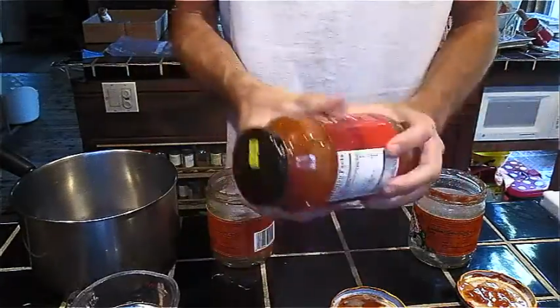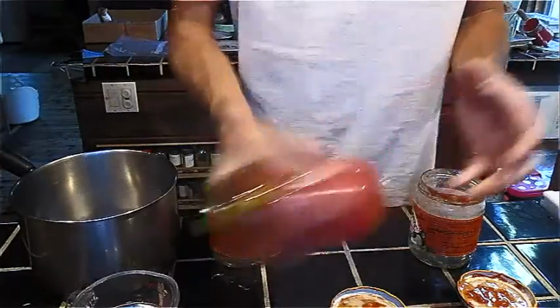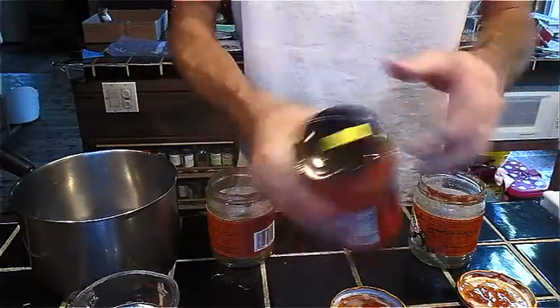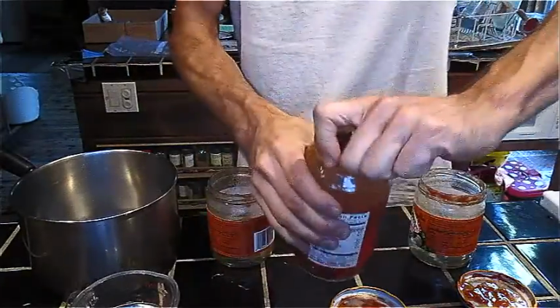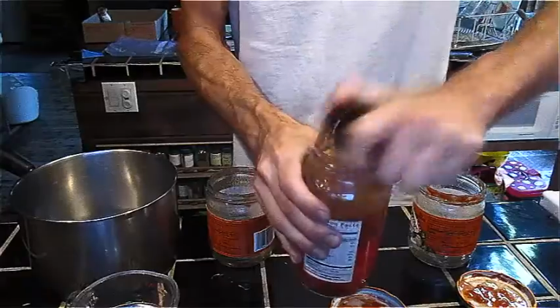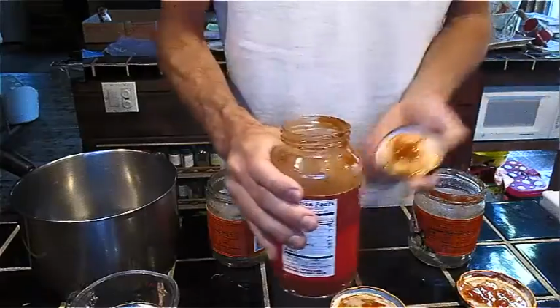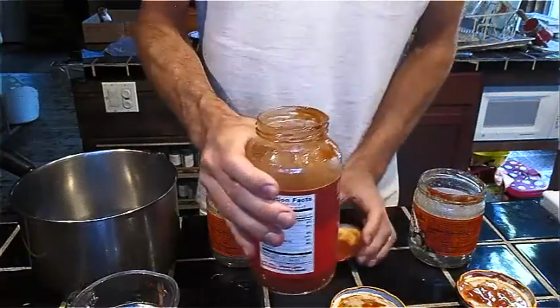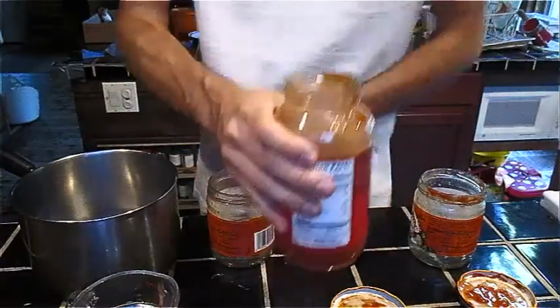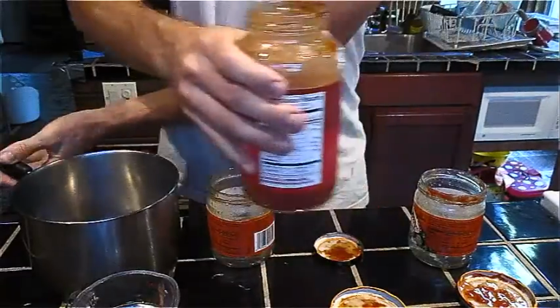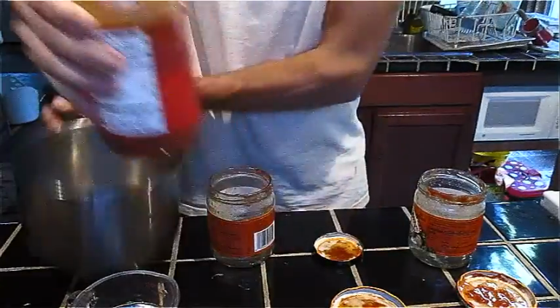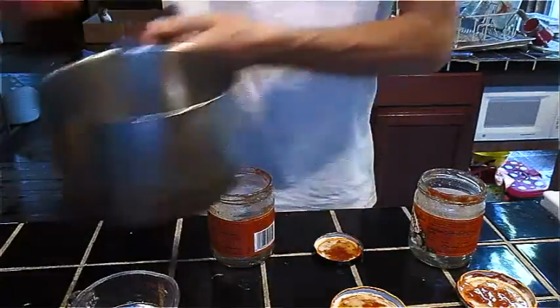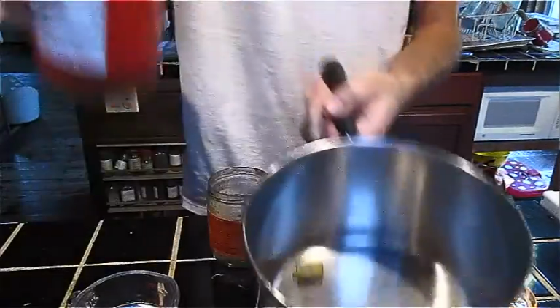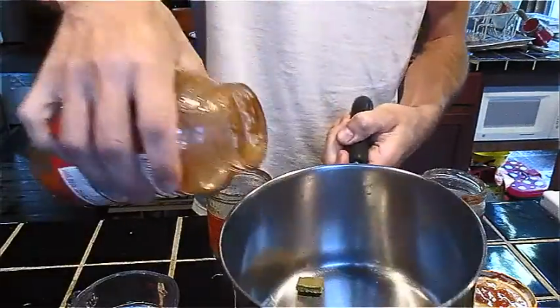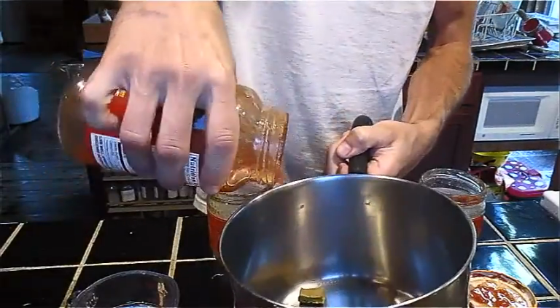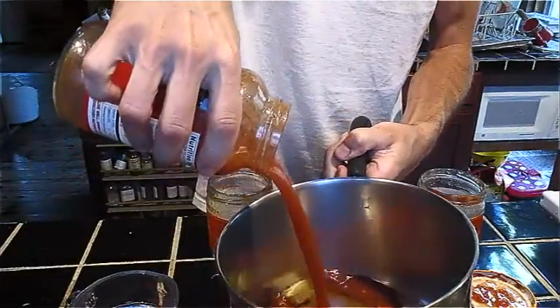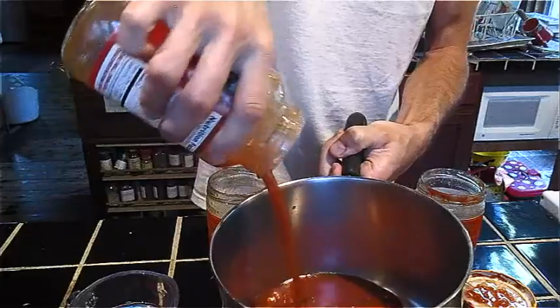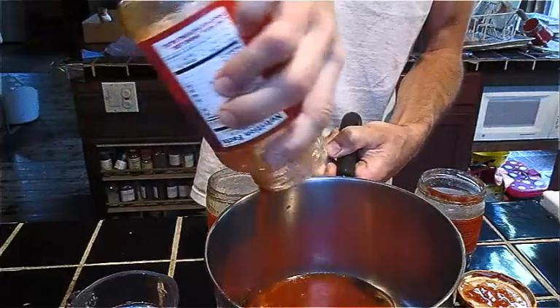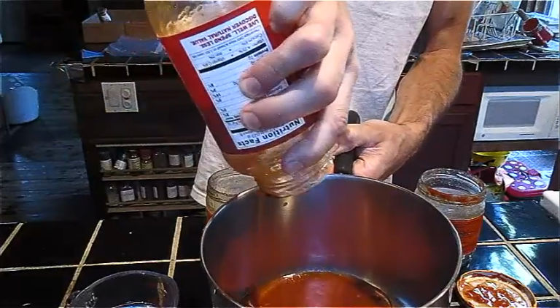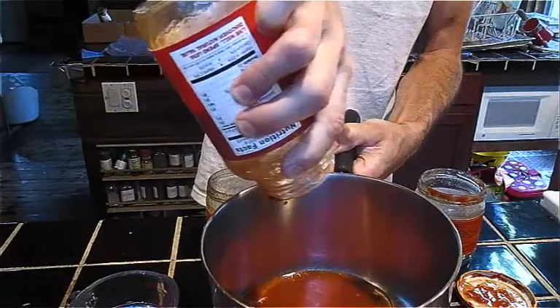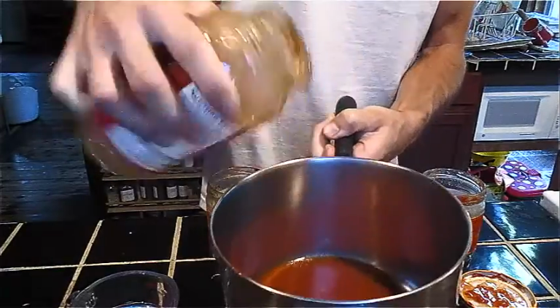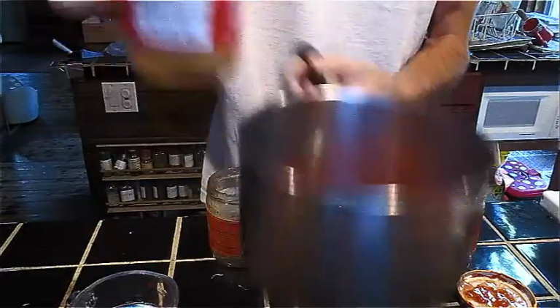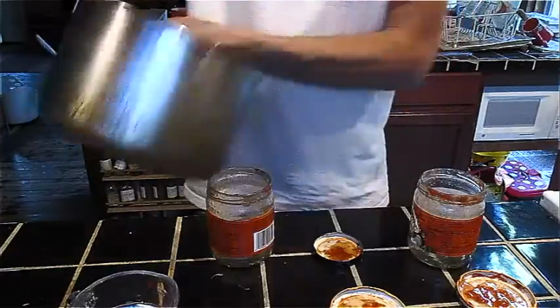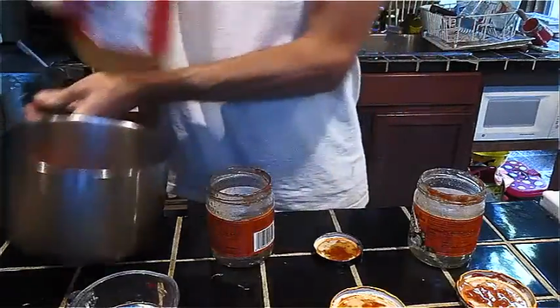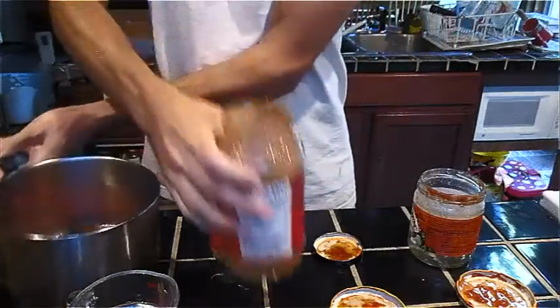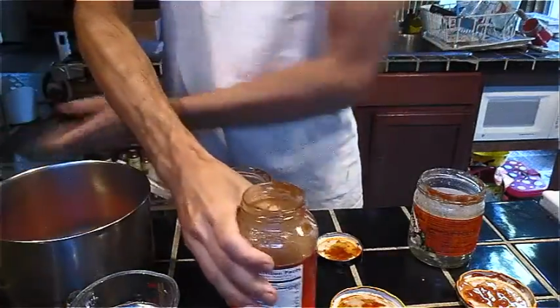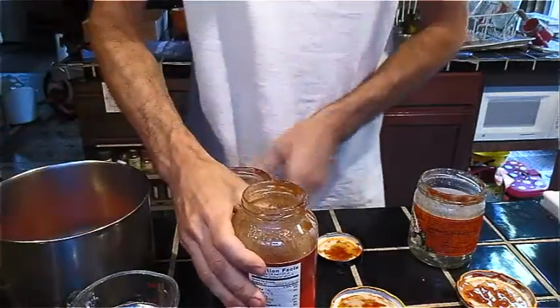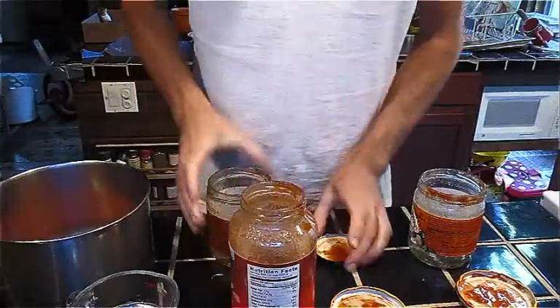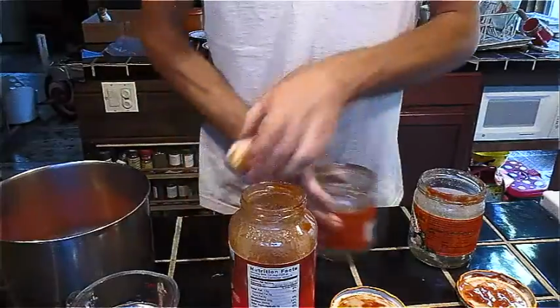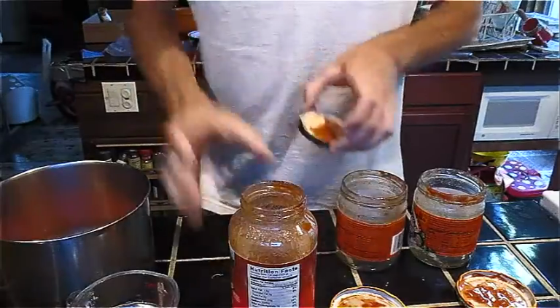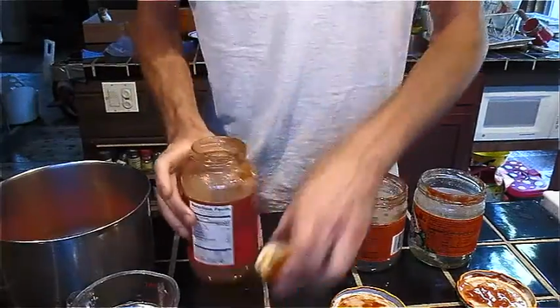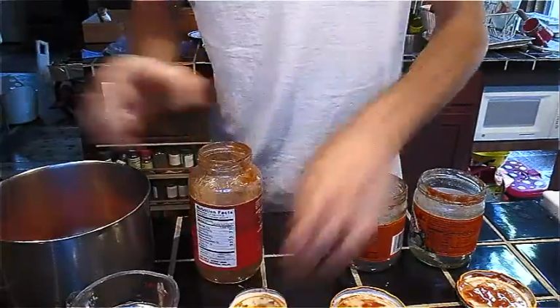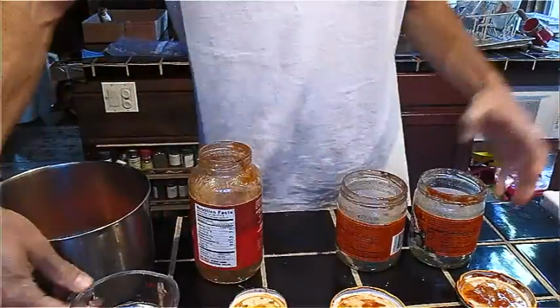So I just shake them around, get as much out as I can, and pour that into the pot. You can see there's a little bullion cube in here — just half a cube, because you don't need that much flavor since you're getting so much from these jars. I'll give it one more rinse to get the last of the food out.